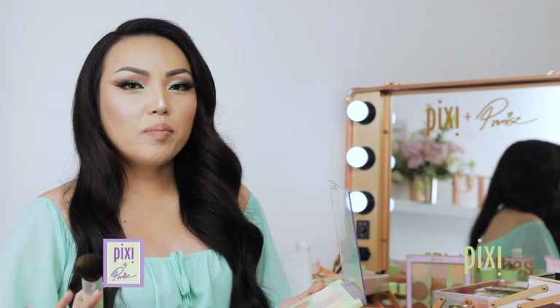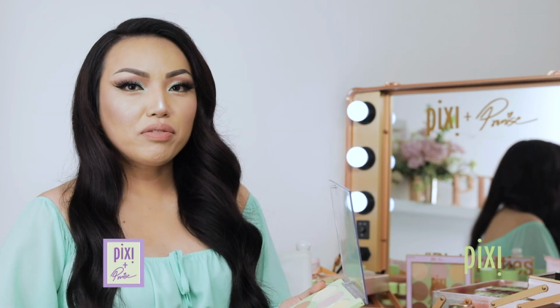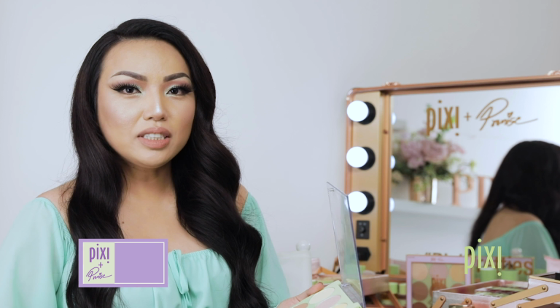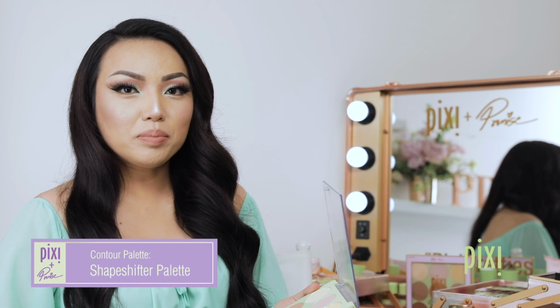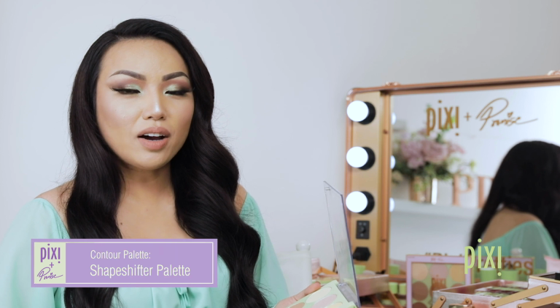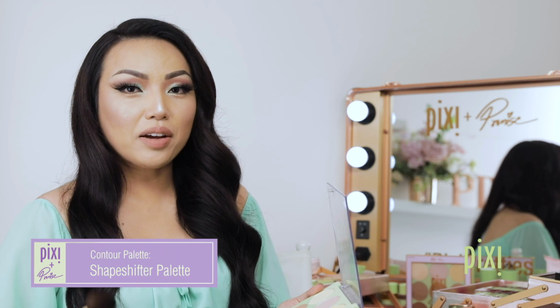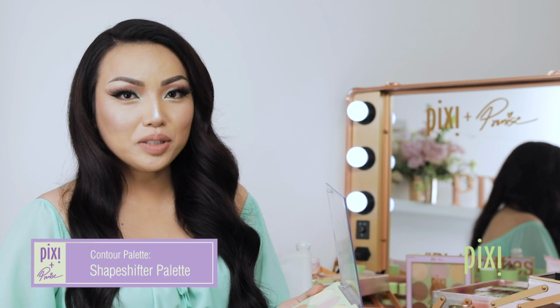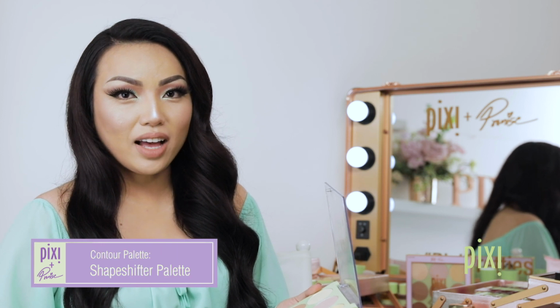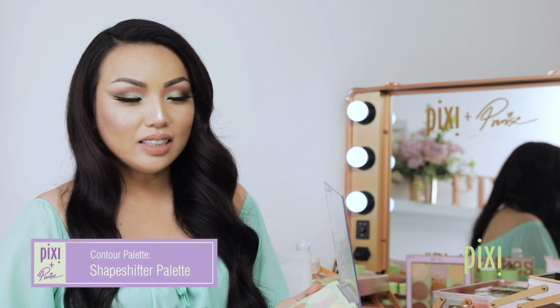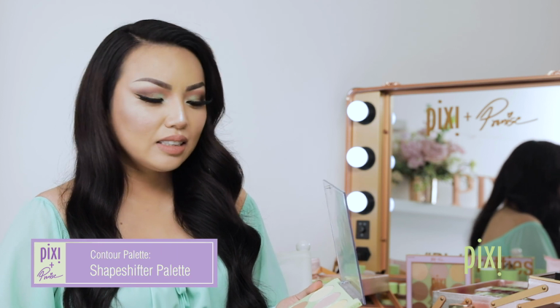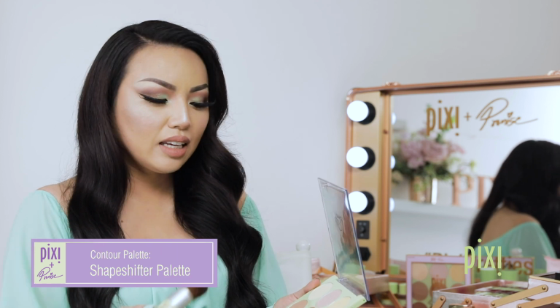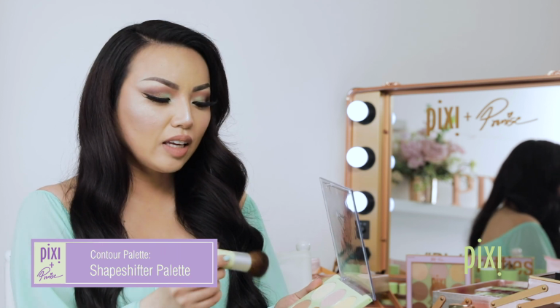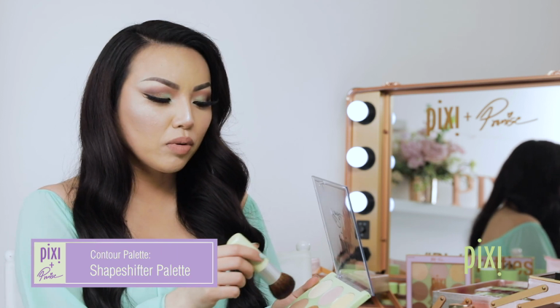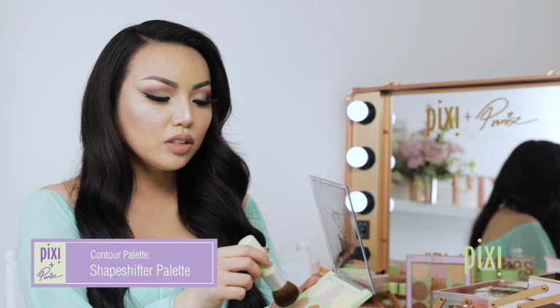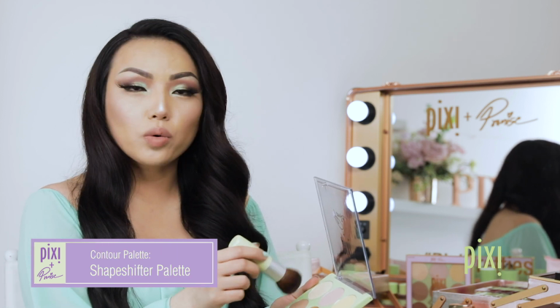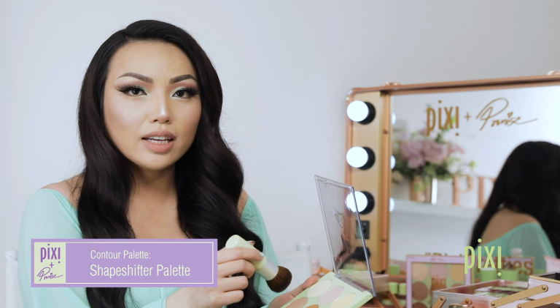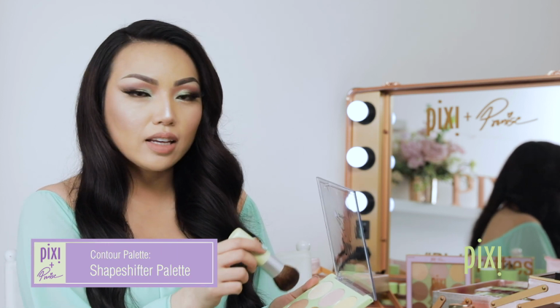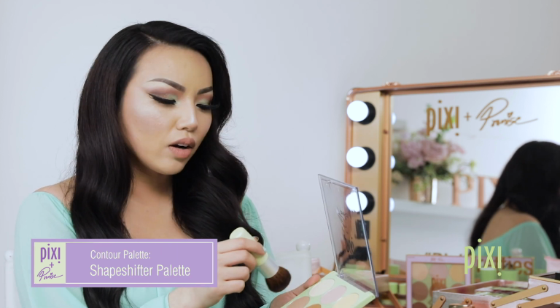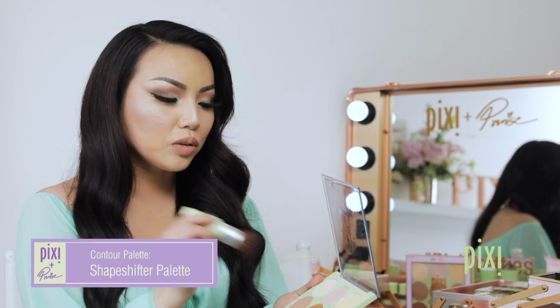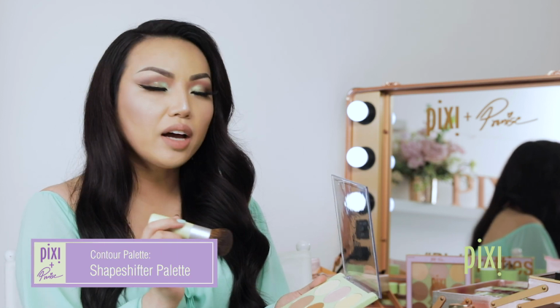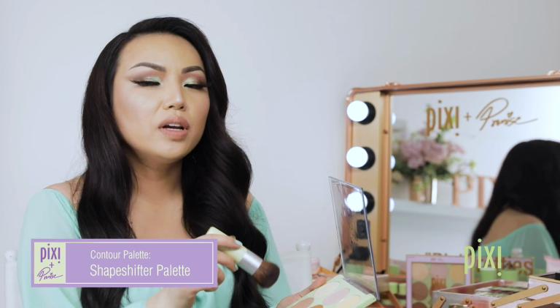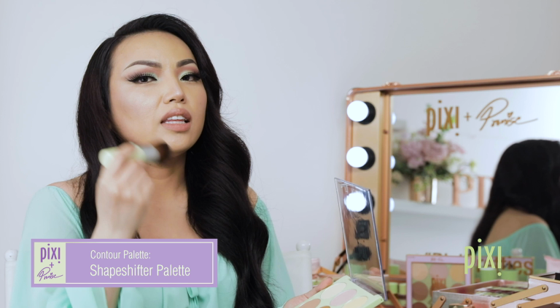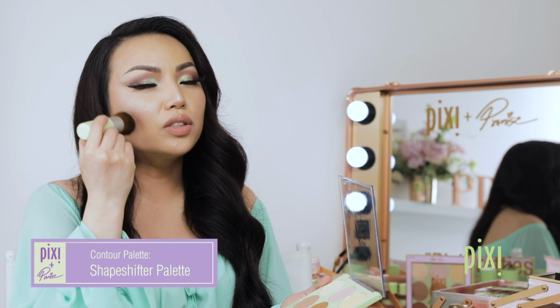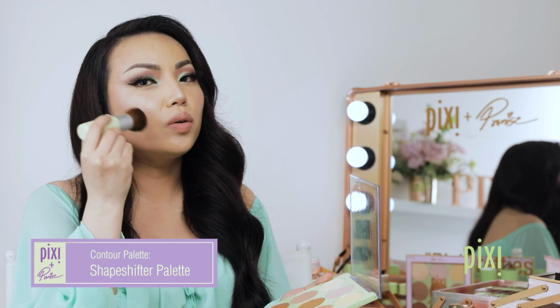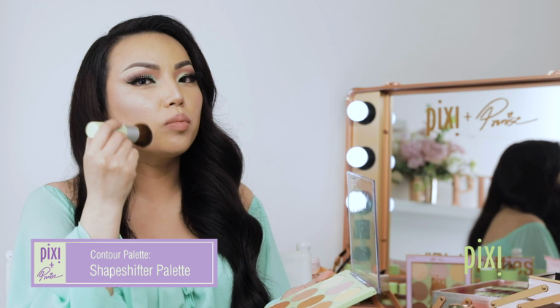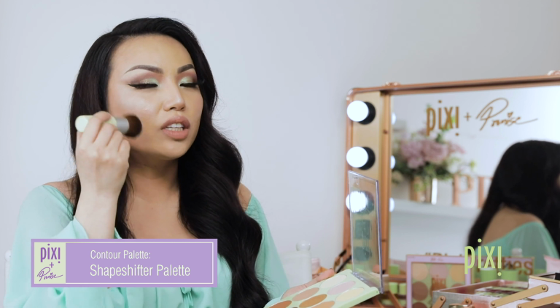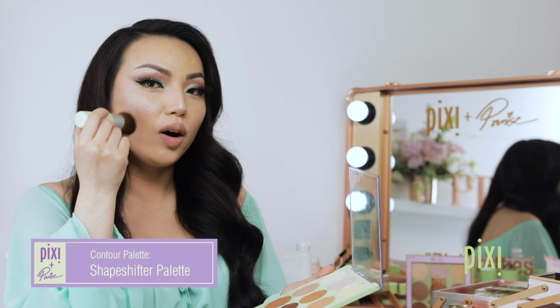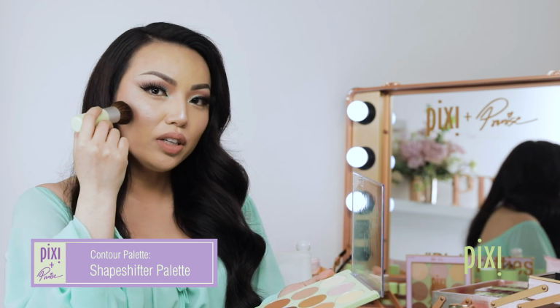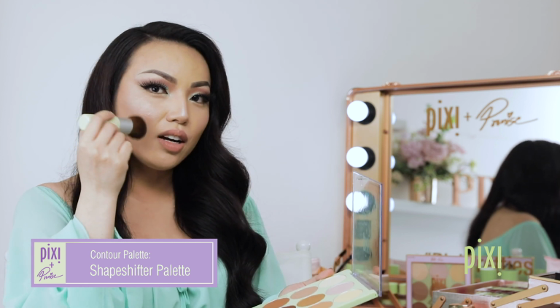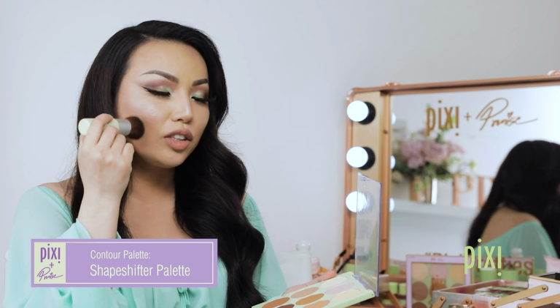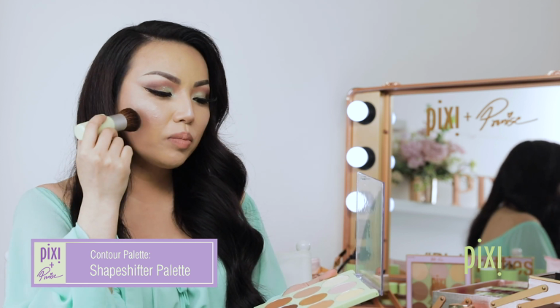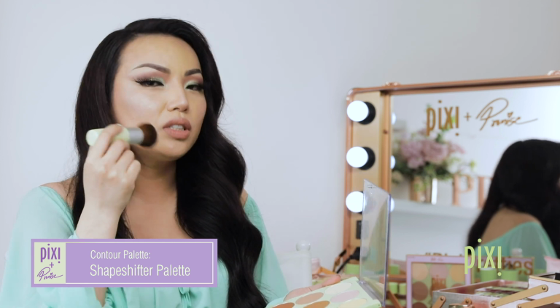My favorite tip on how to use the palette is taking a brush and swirling it in the contour shadow, then slowly brushing it upwards on your cheekbones.